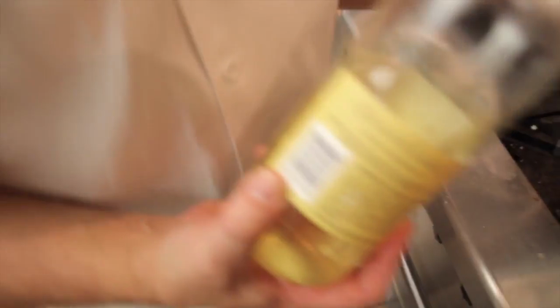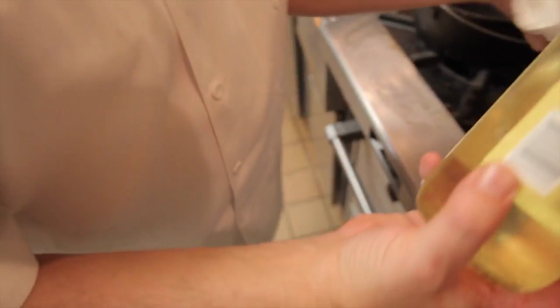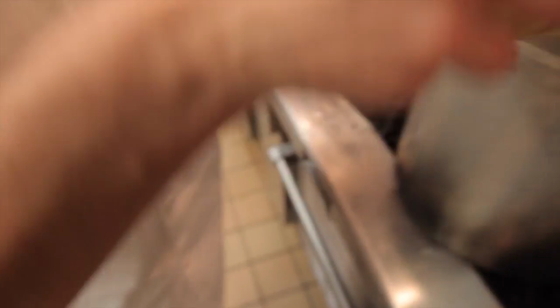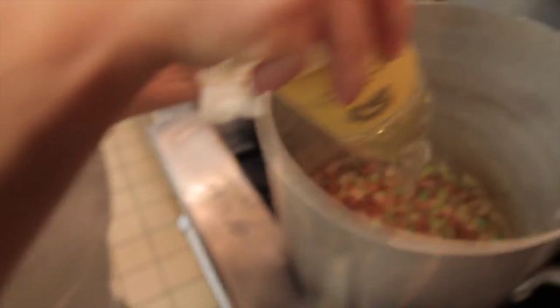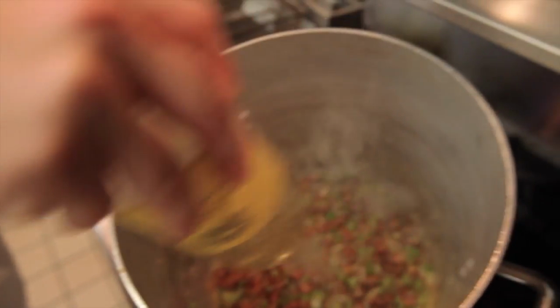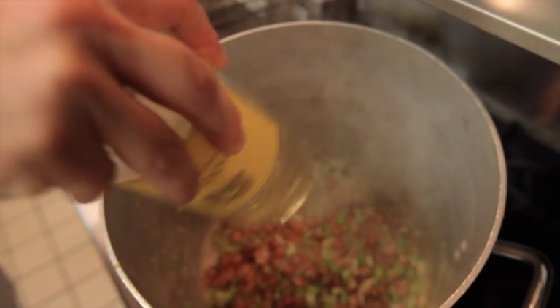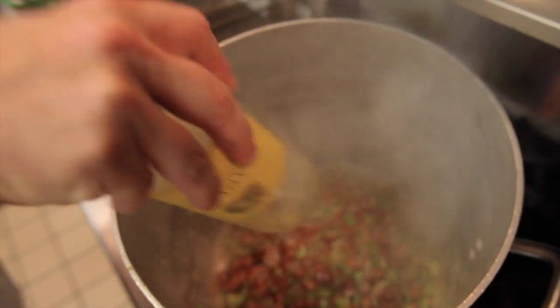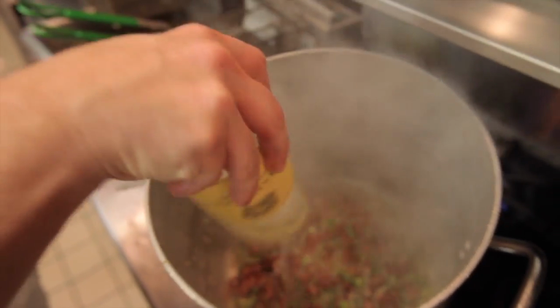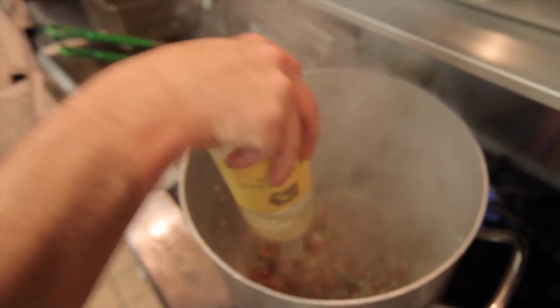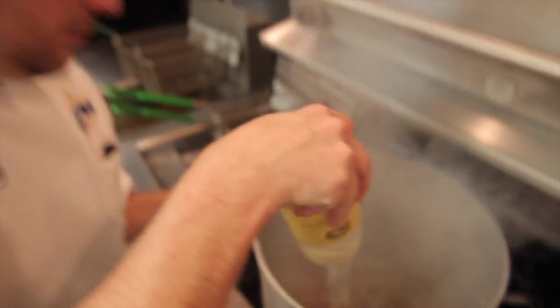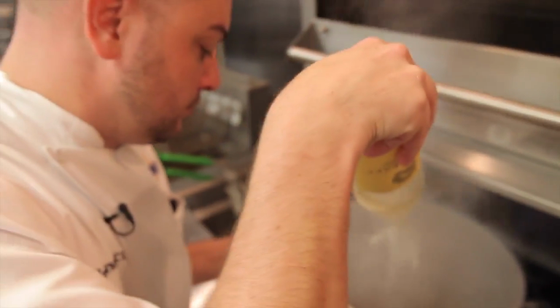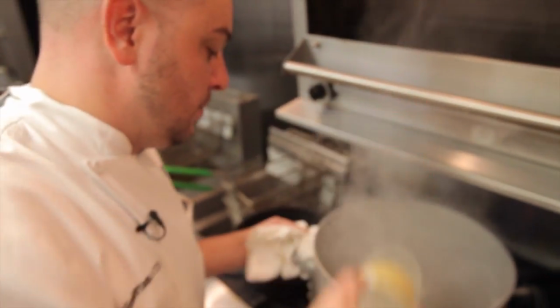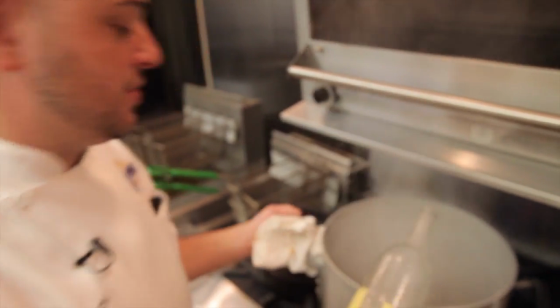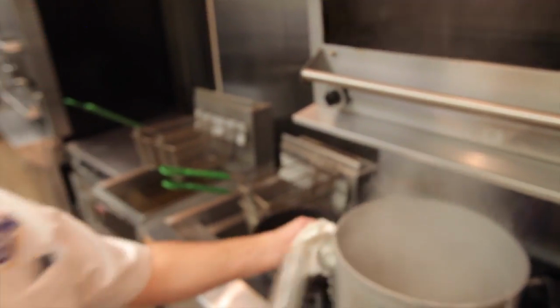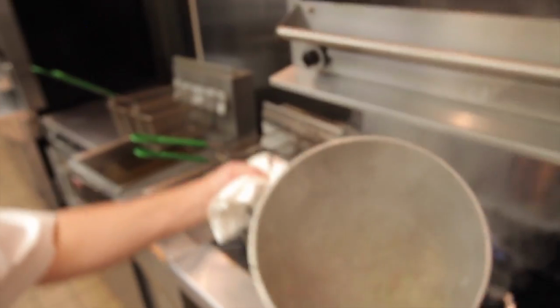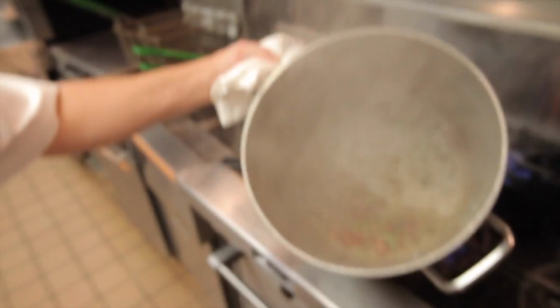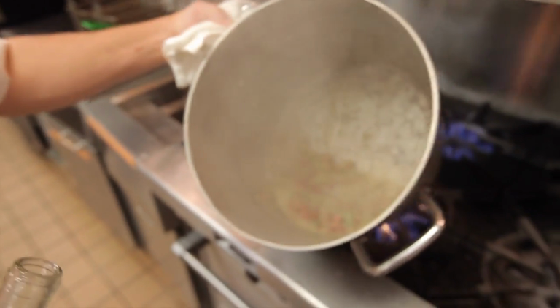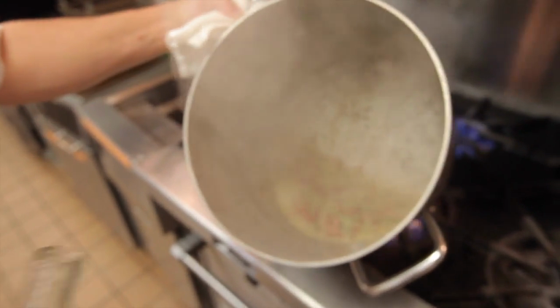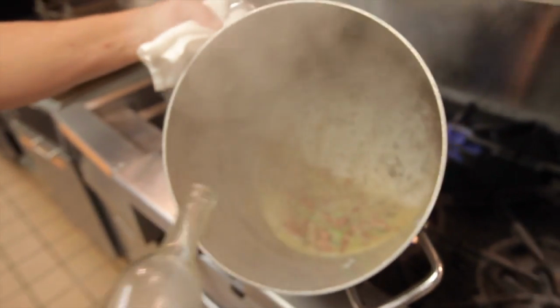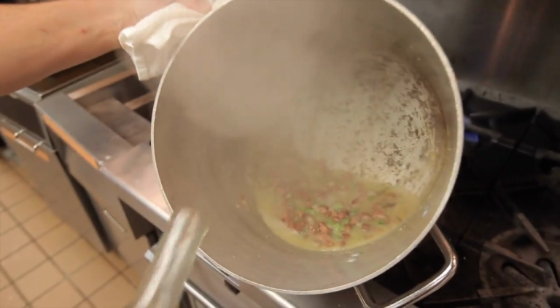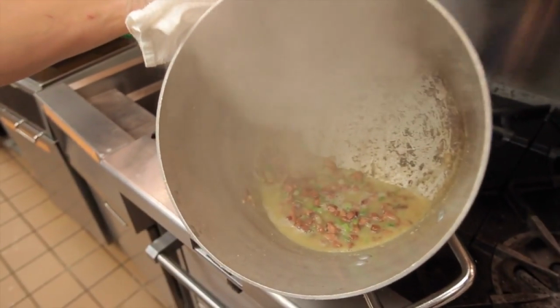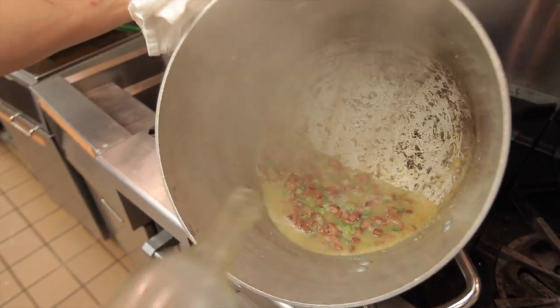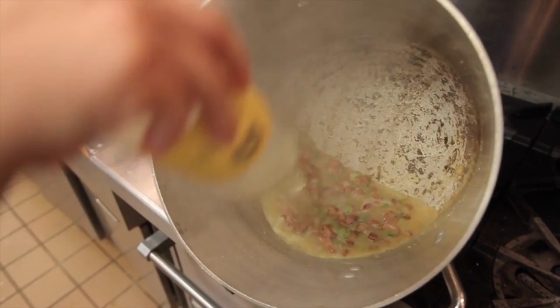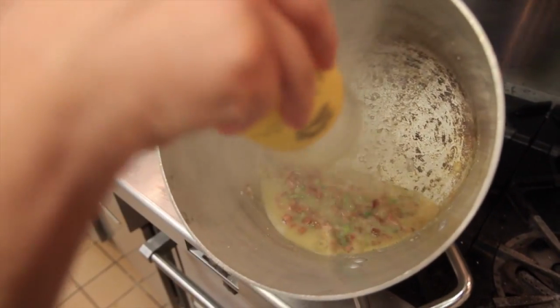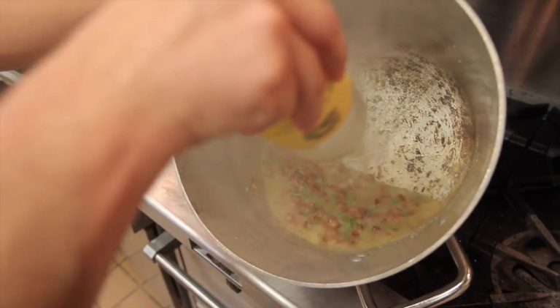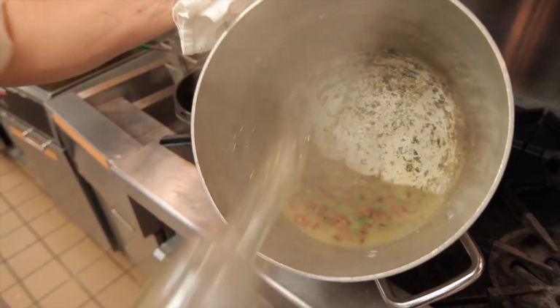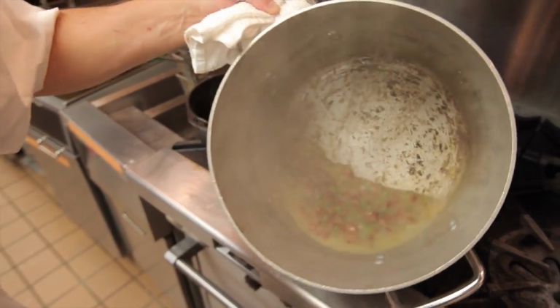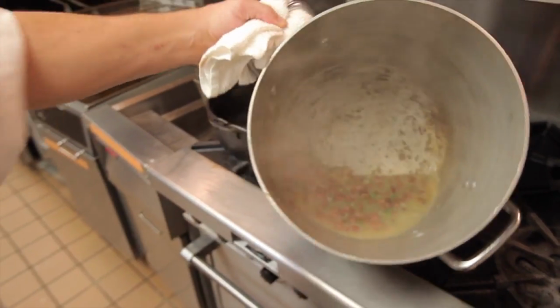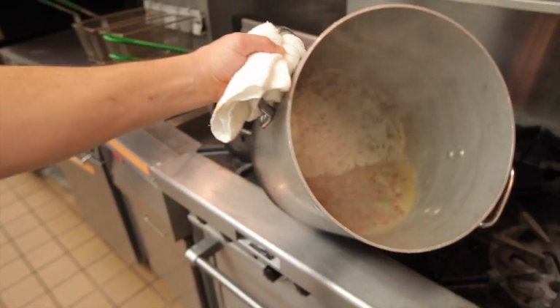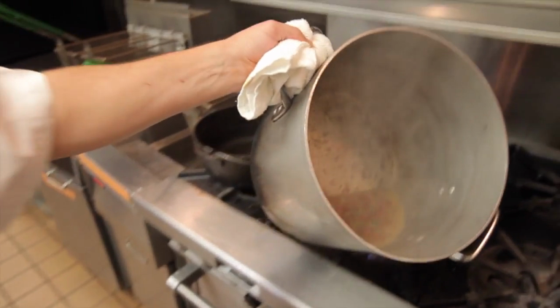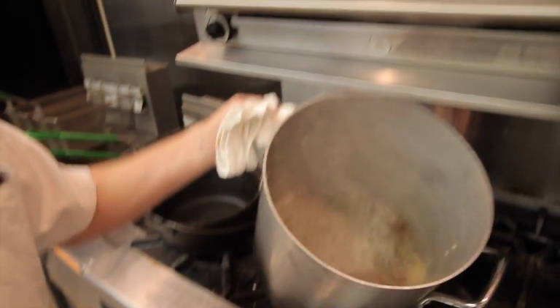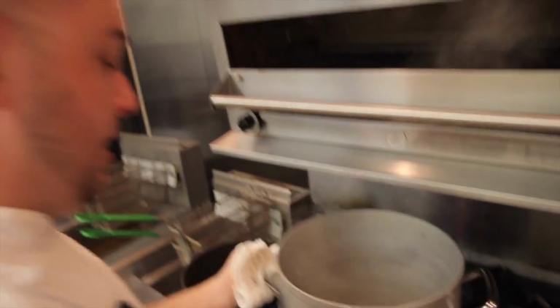We're going to go ahead and deglaze the pan with just a little bit of white wine. You can see already how that's thickened up — it doesn't look like white wine at all. So we're going to put that back down.